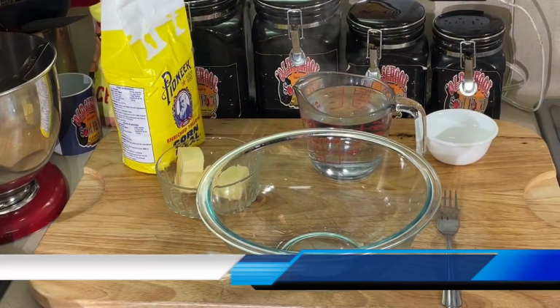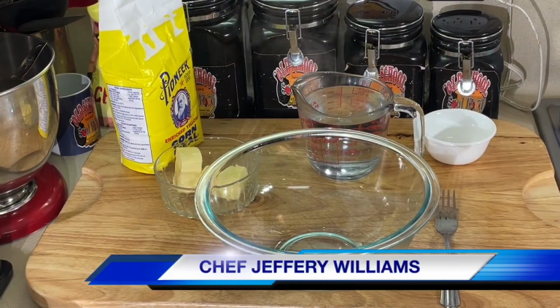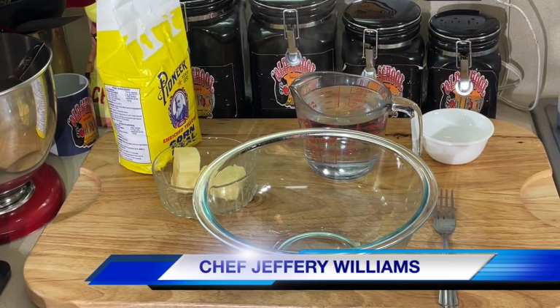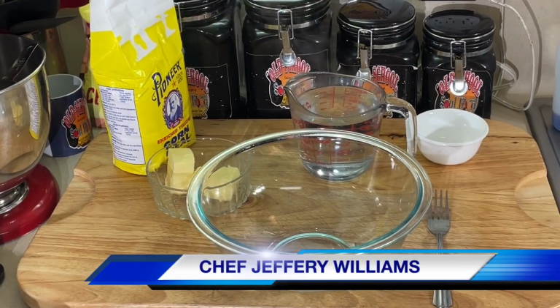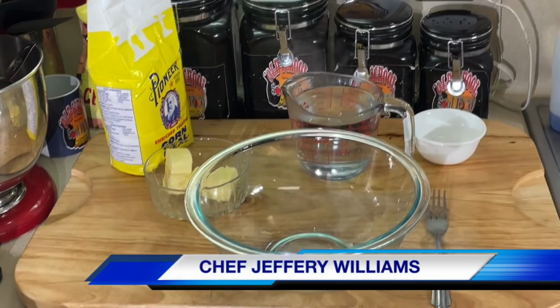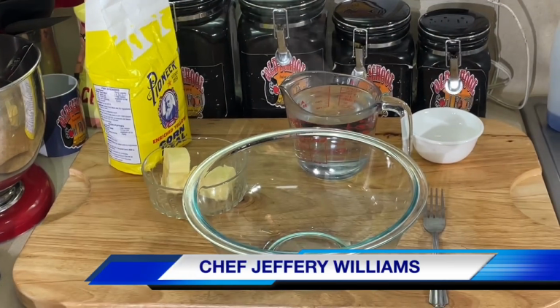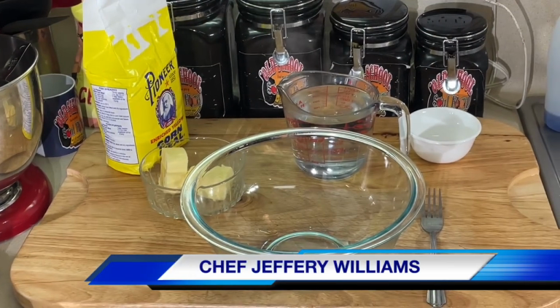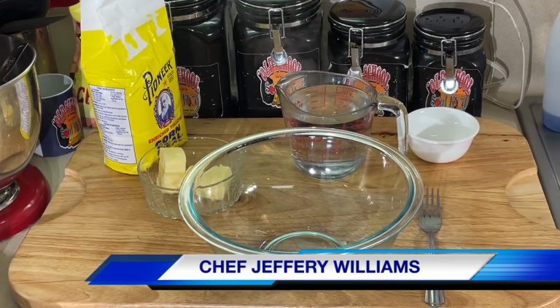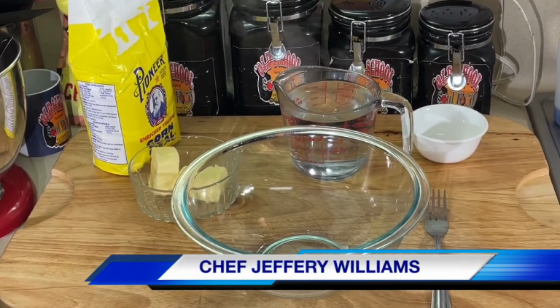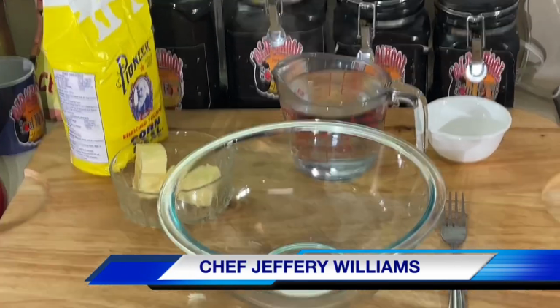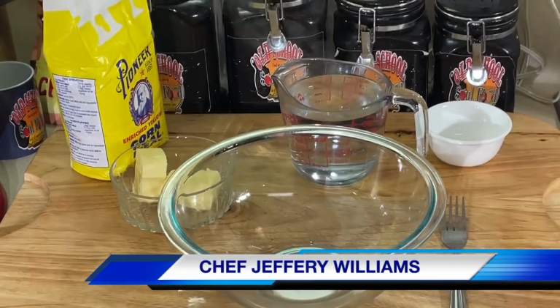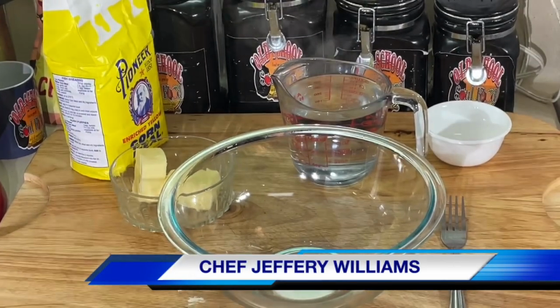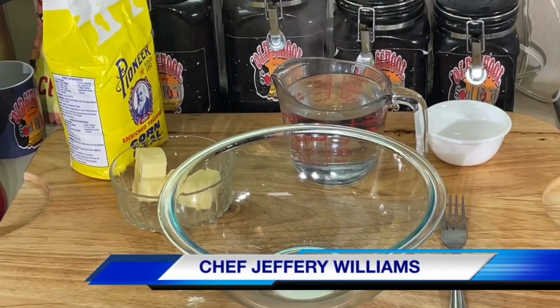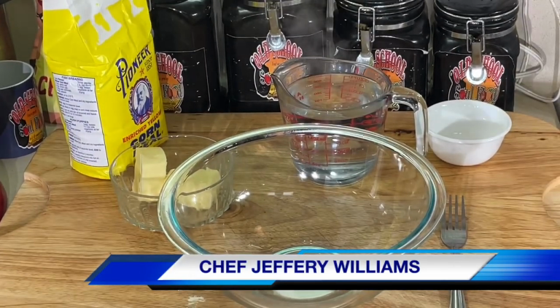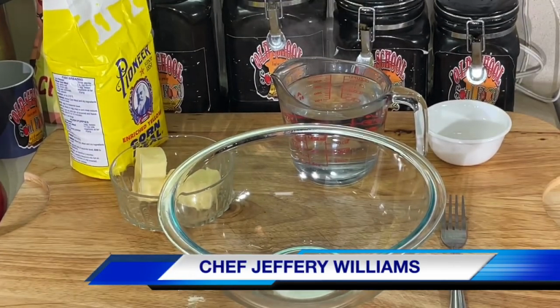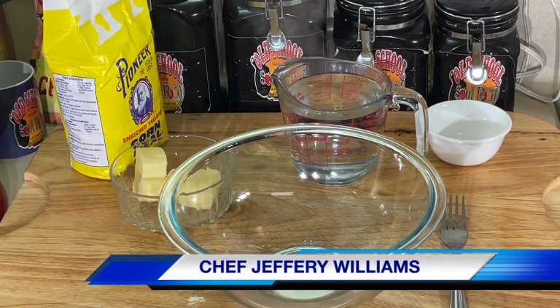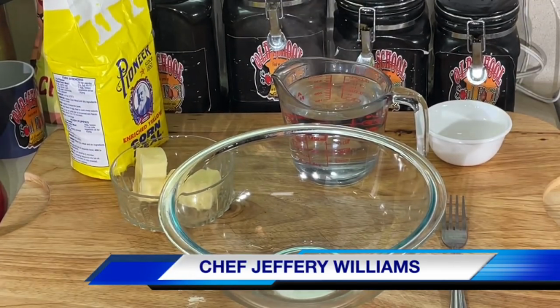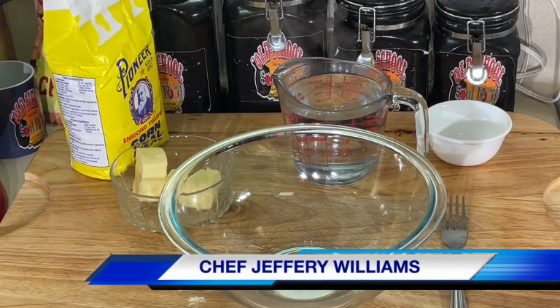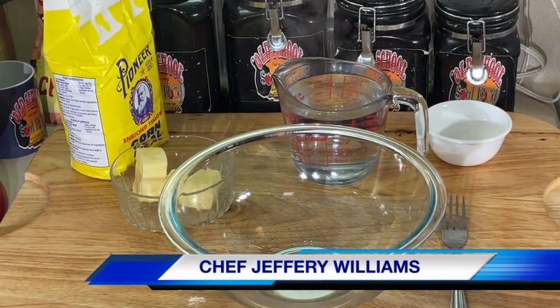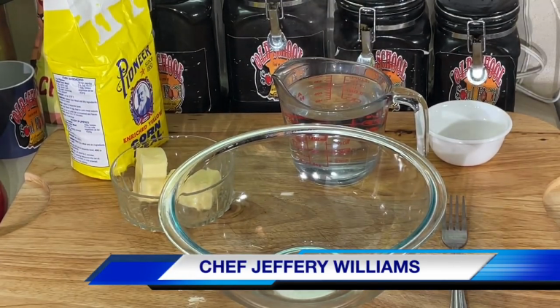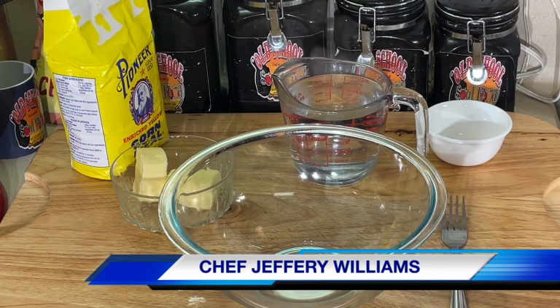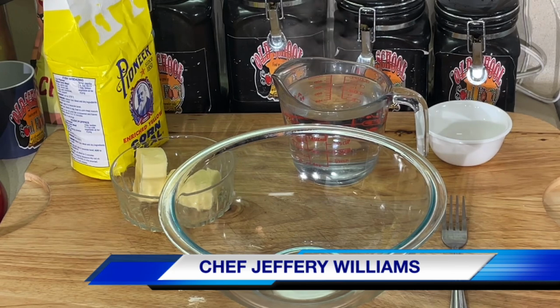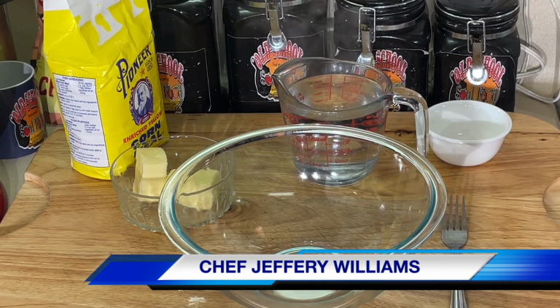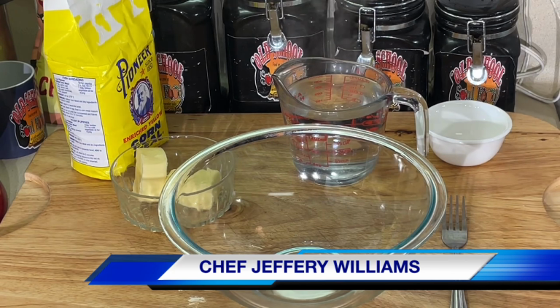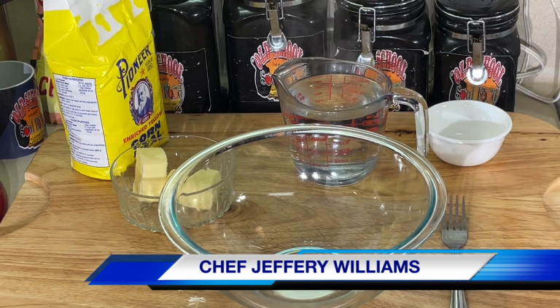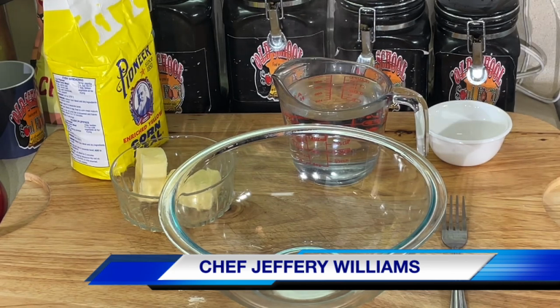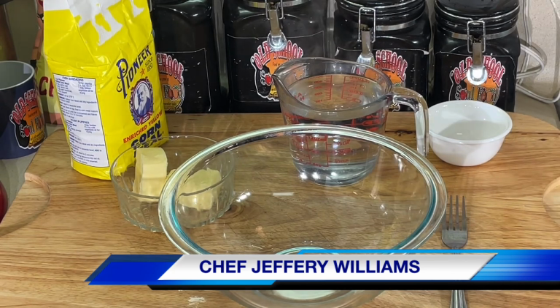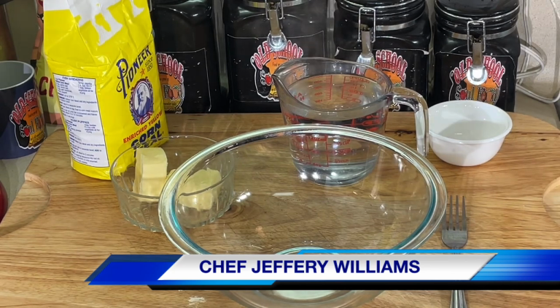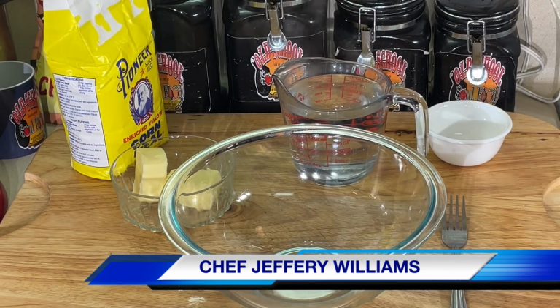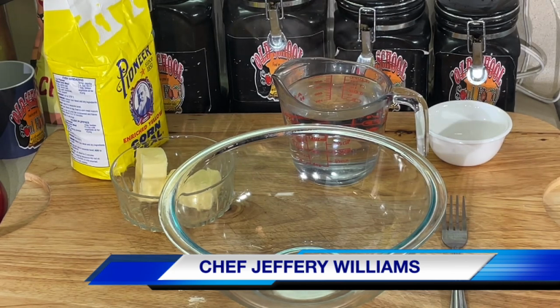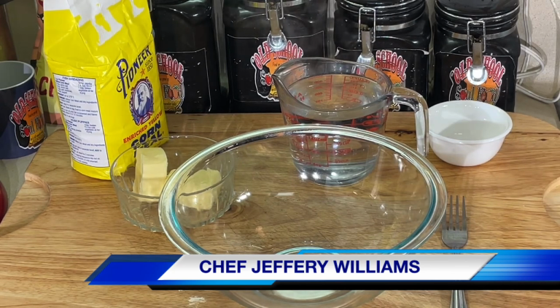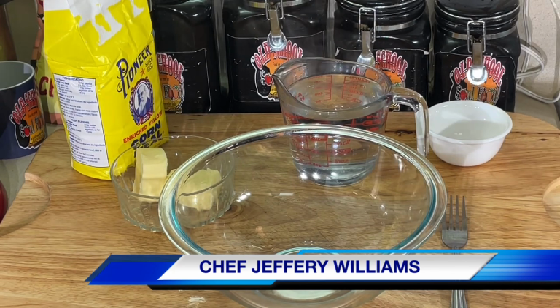Hello, my Old School Soulful family. Chef Jeffrey back with another video. Y'all, I'm definitely going old school today — old school hot water cornbread.